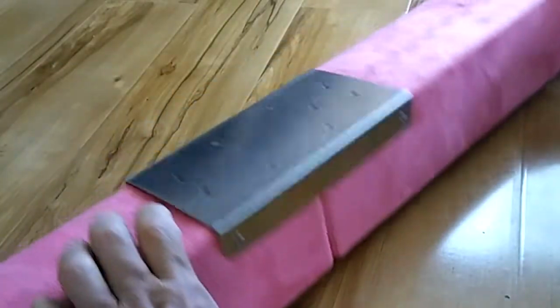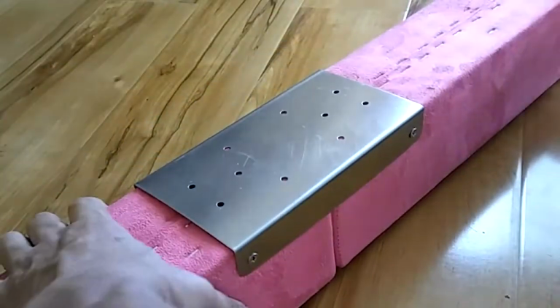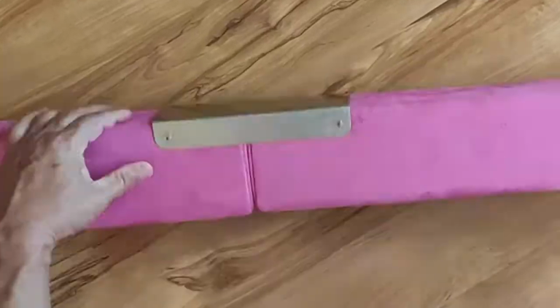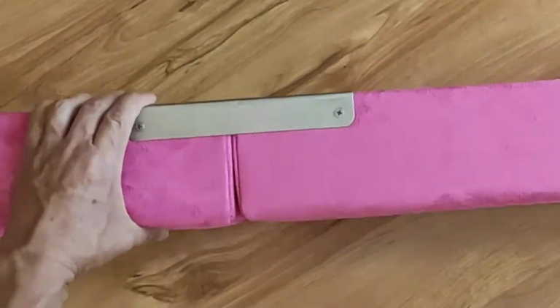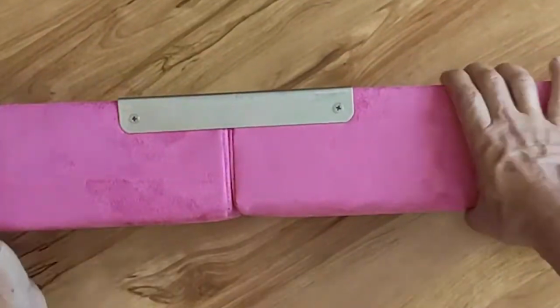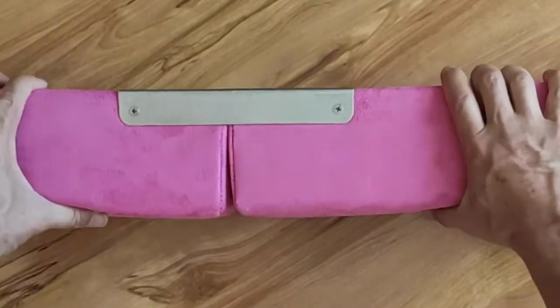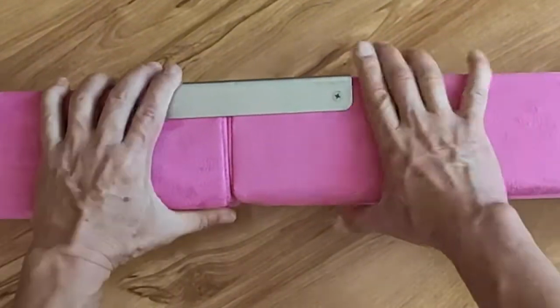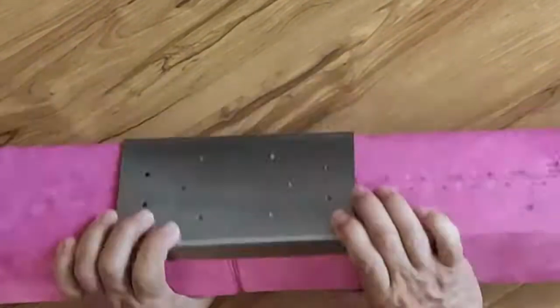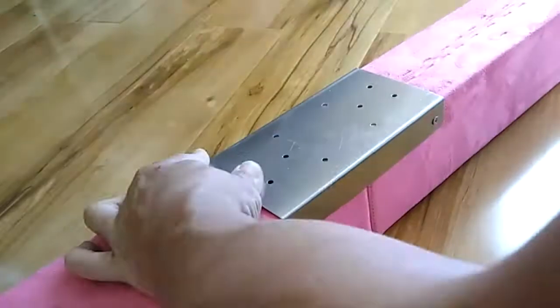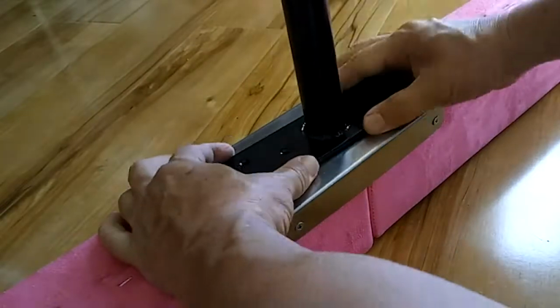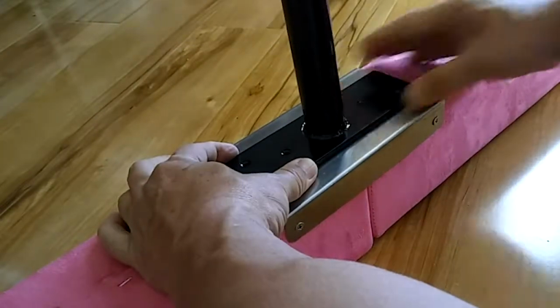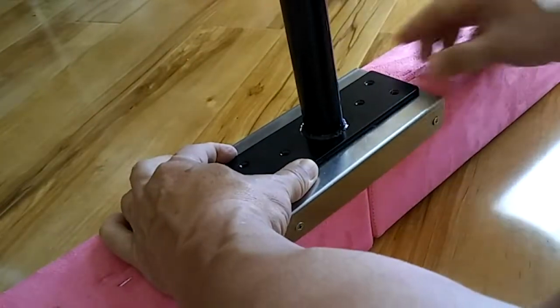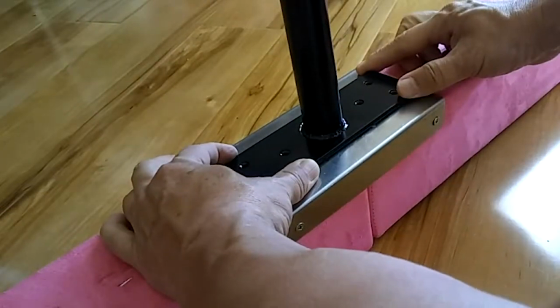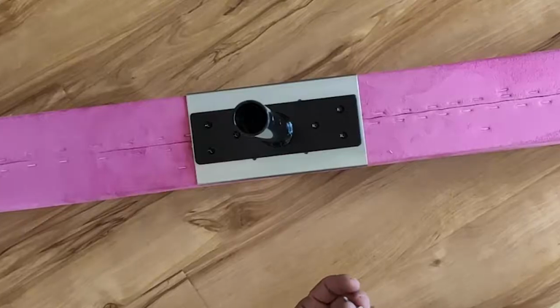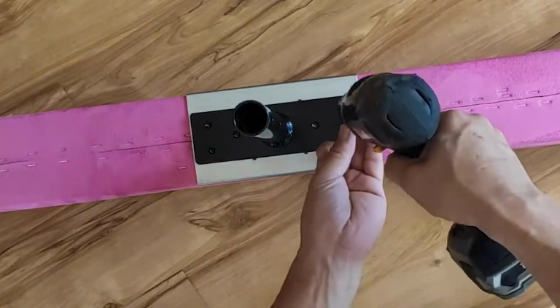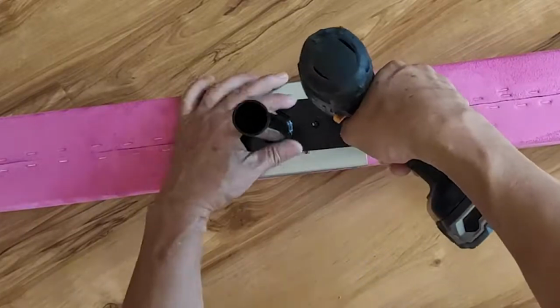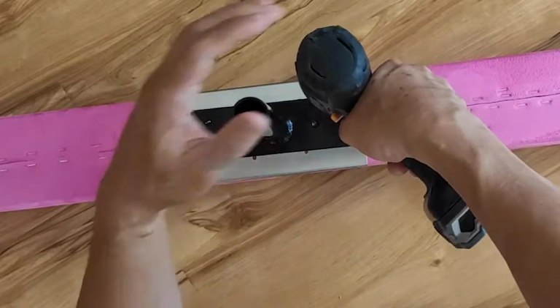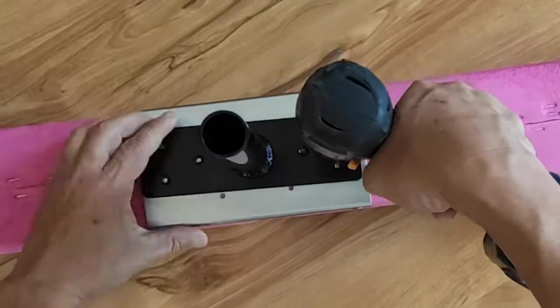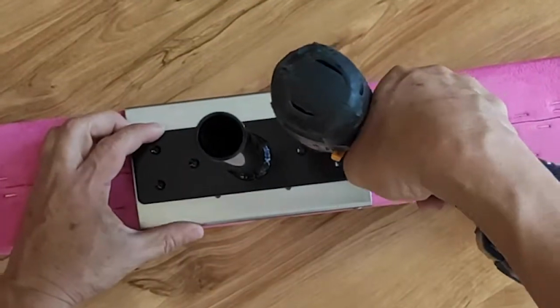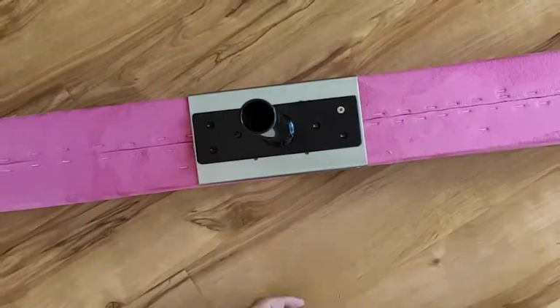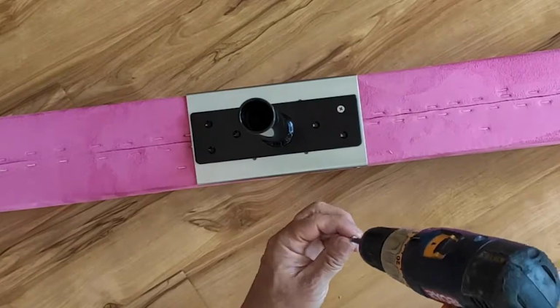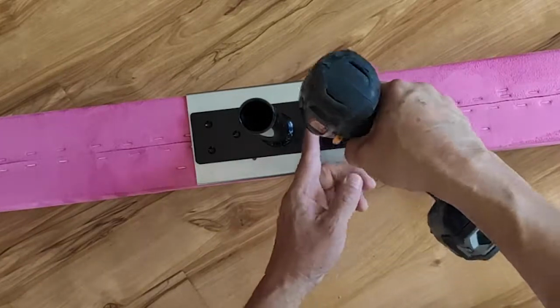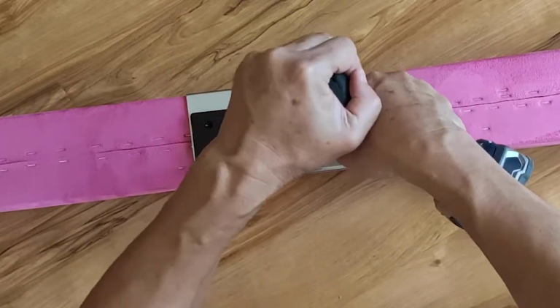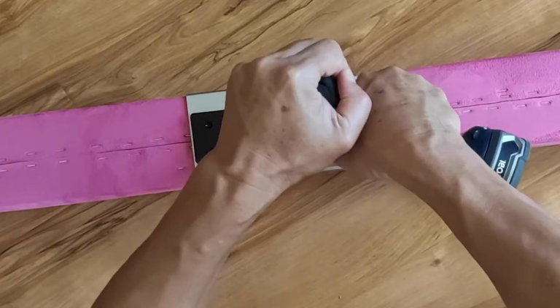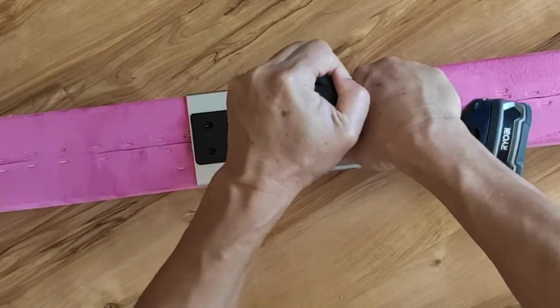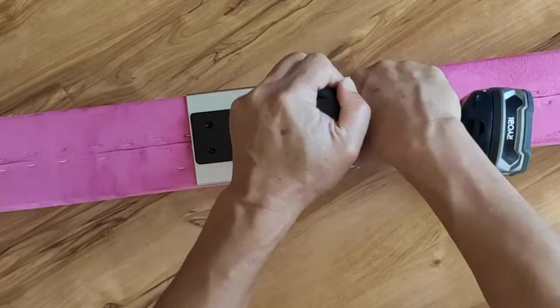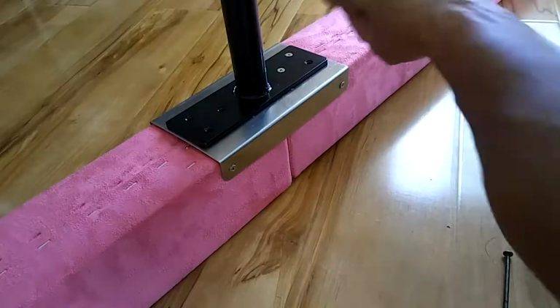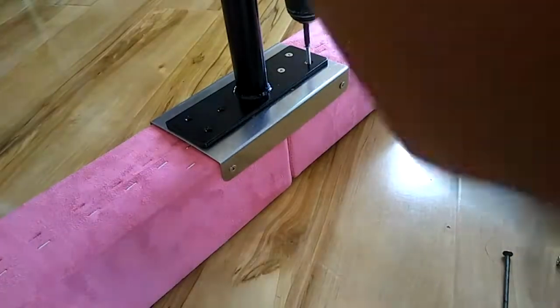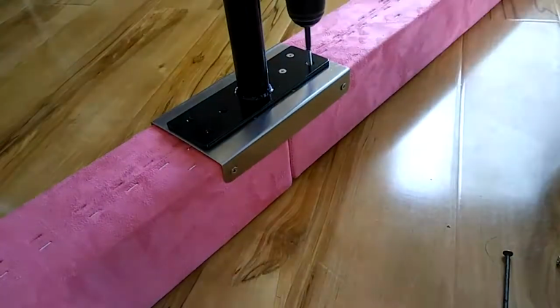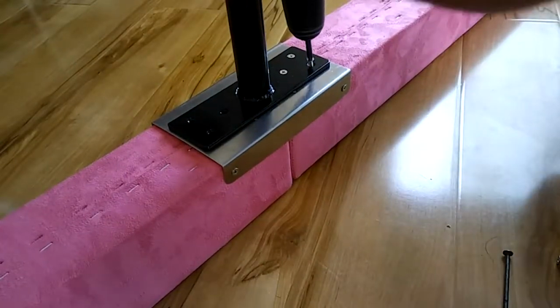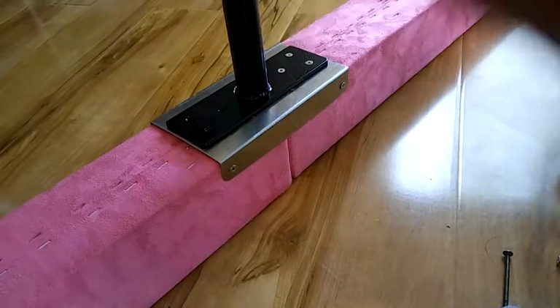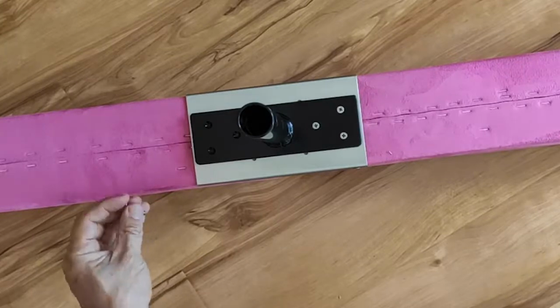Turn the beam over and place the center riser over the bracket. Drive in all six screws. Back to the pilot hole — if you tap the pilot hole too hard, the screw threads will not grab.